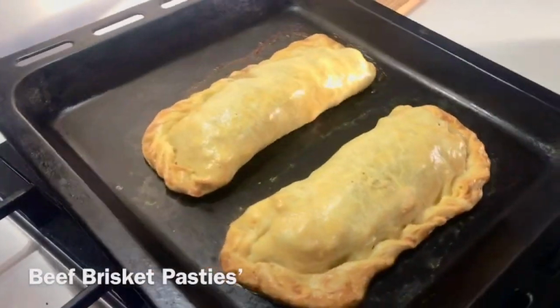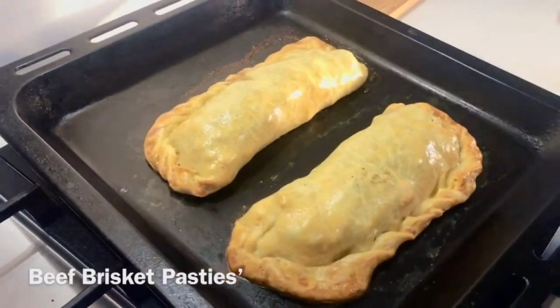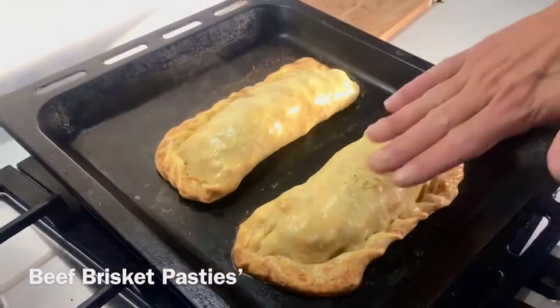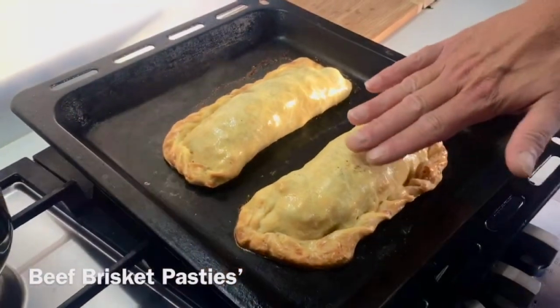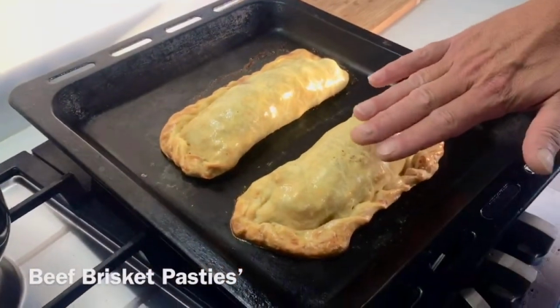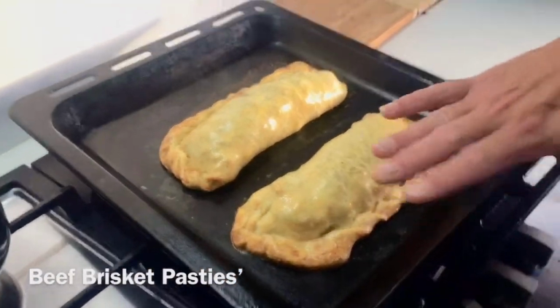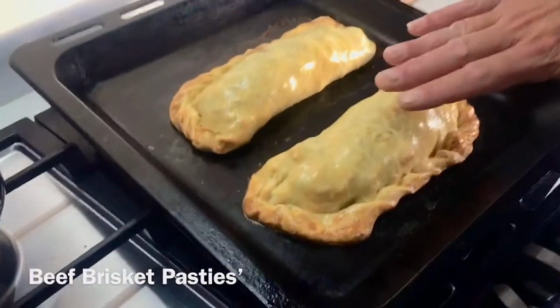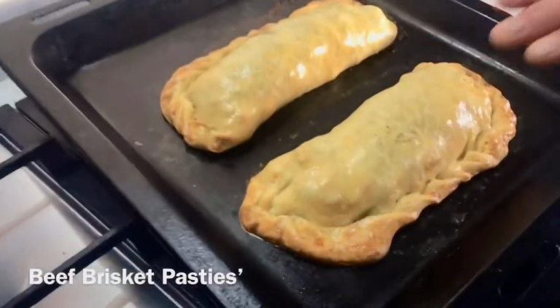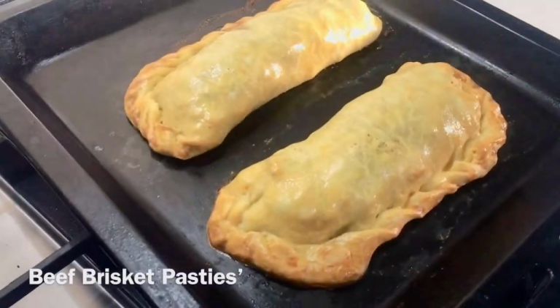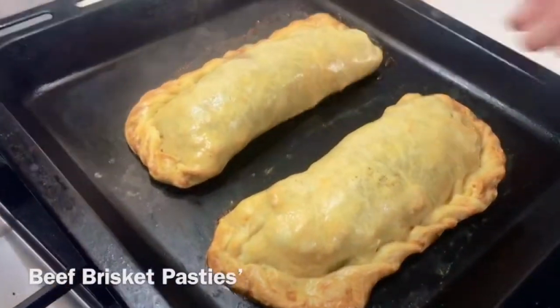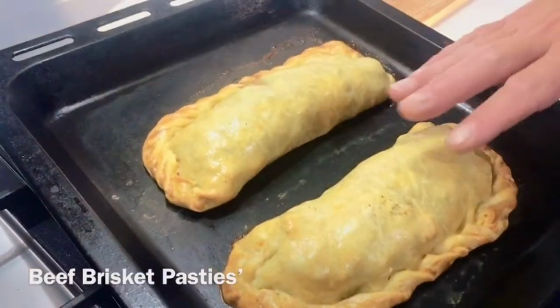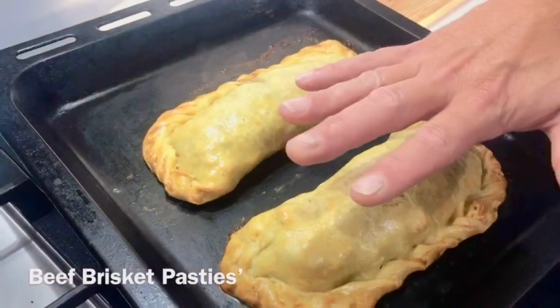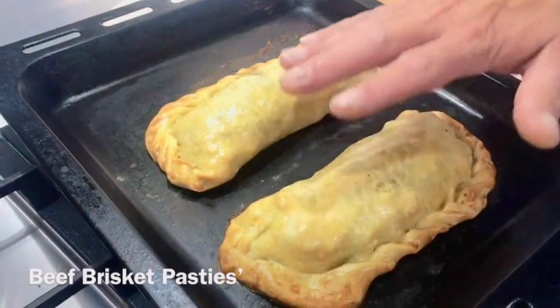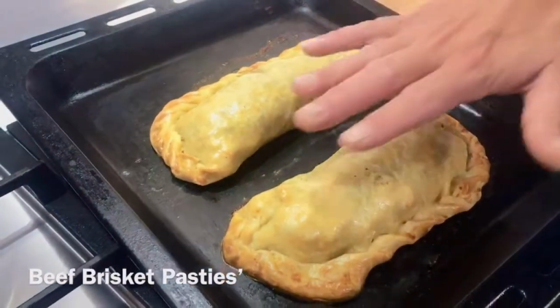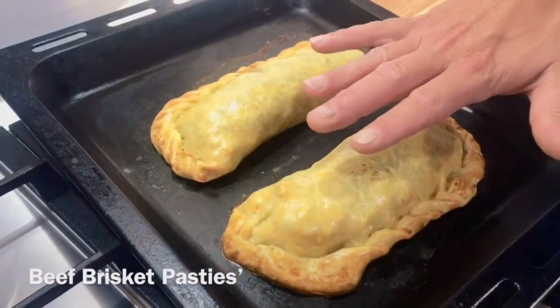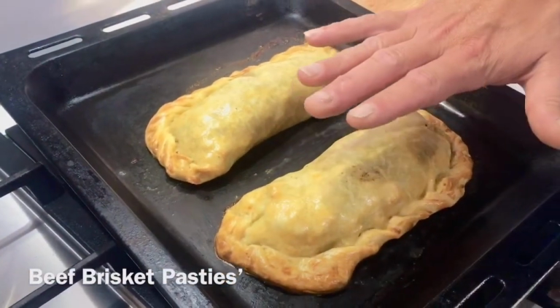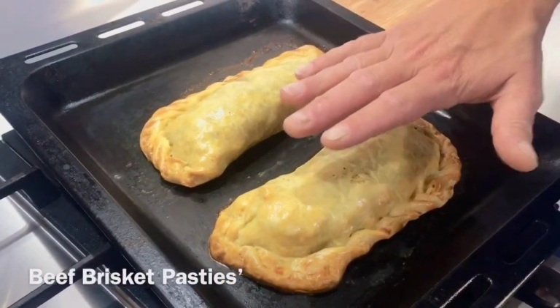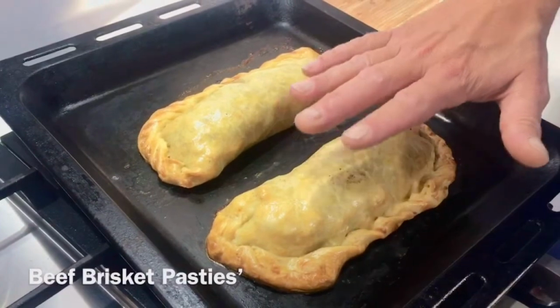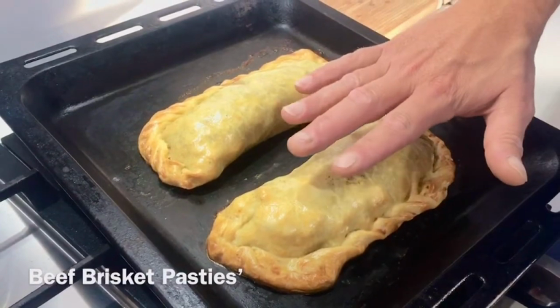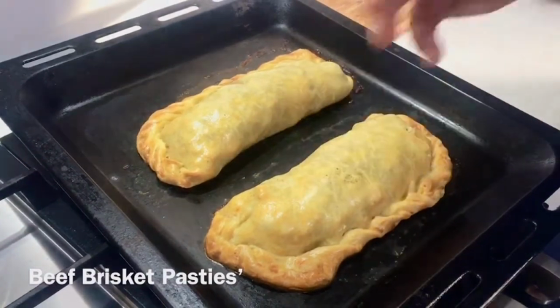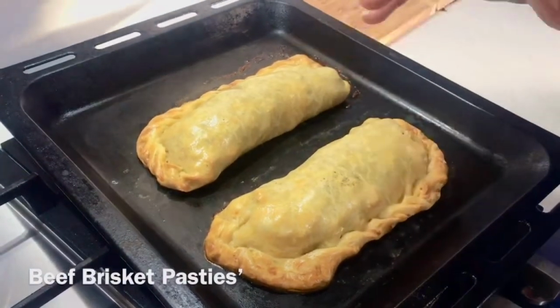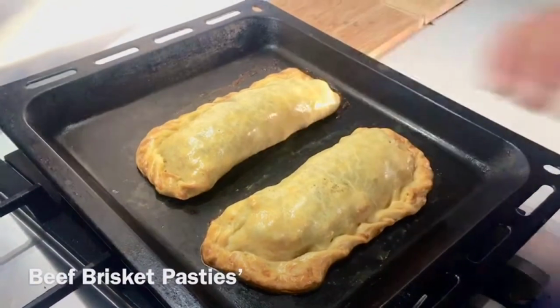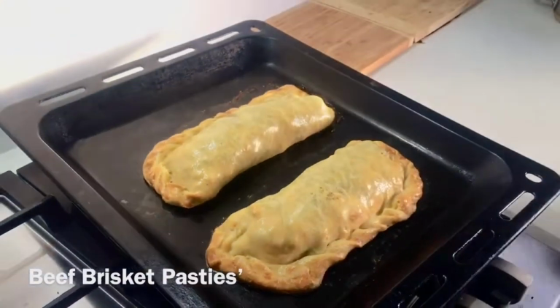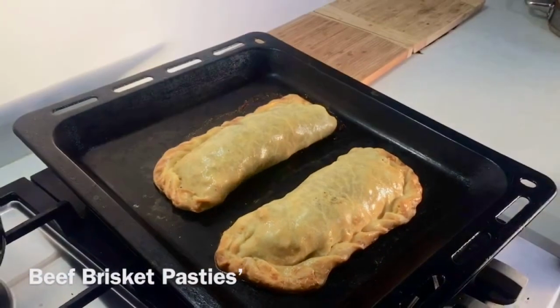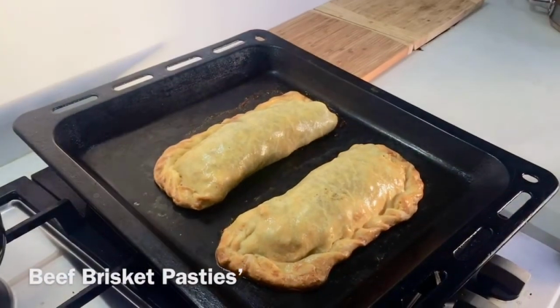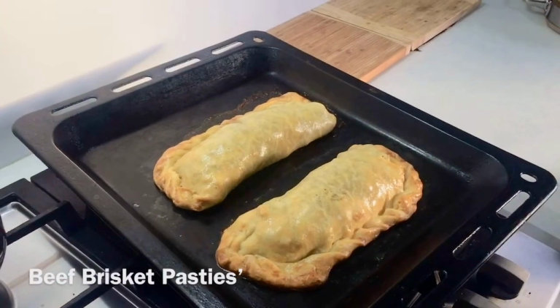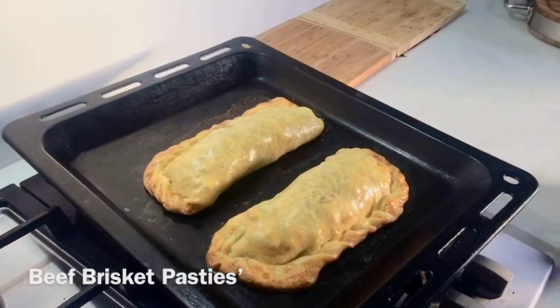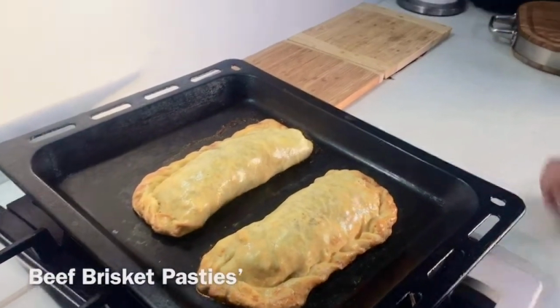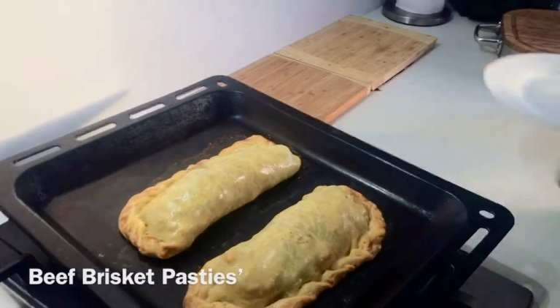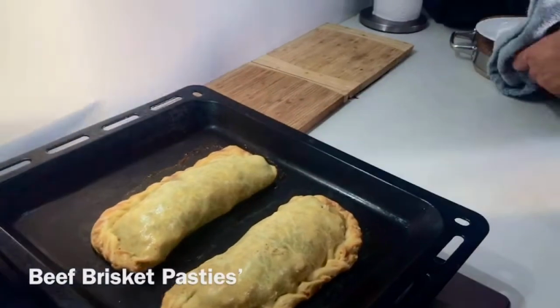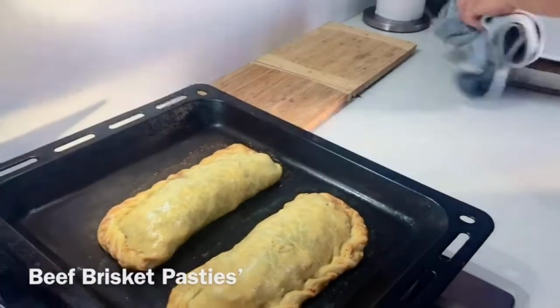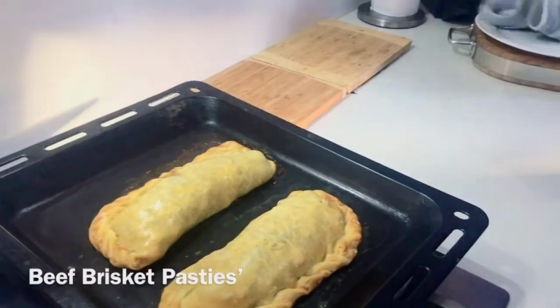They are done. Notice this hasn't gone too hard and too browned. We did a try where it cooked a bit too hot and the pastry got hard and quite dark brown, and it wasn't so good. So I'm just trying to get it a little bit lighter this time.